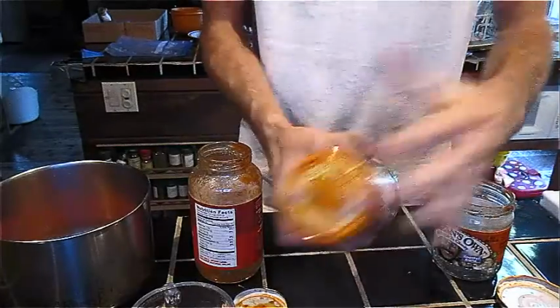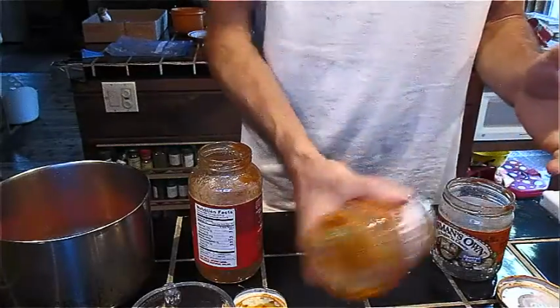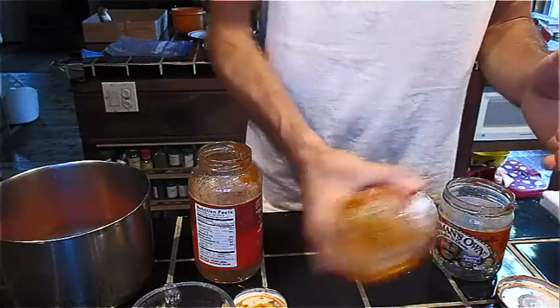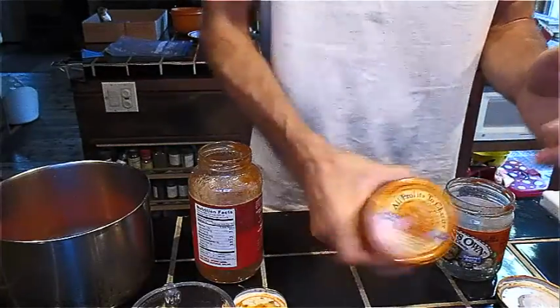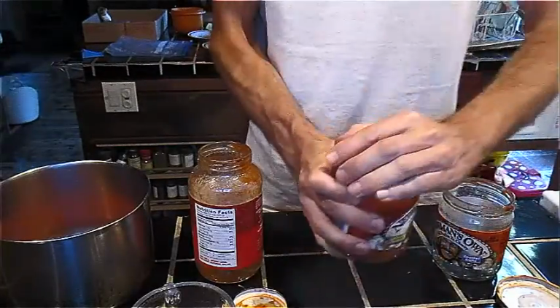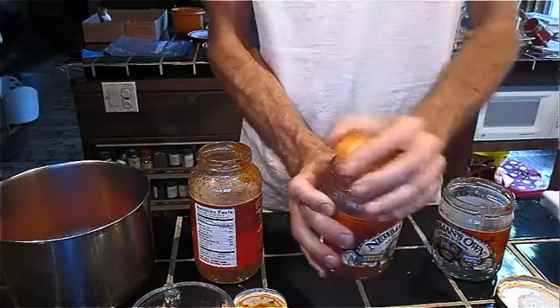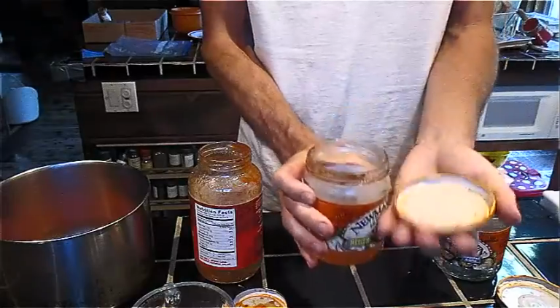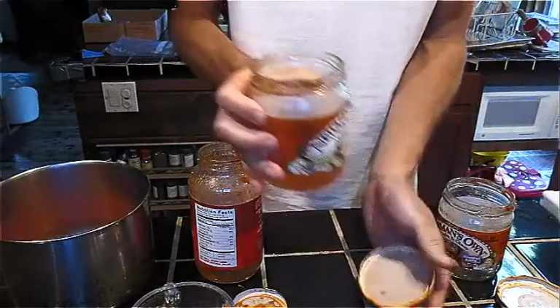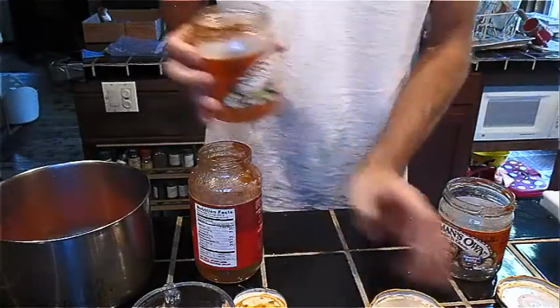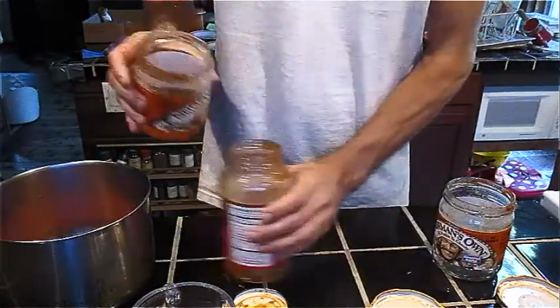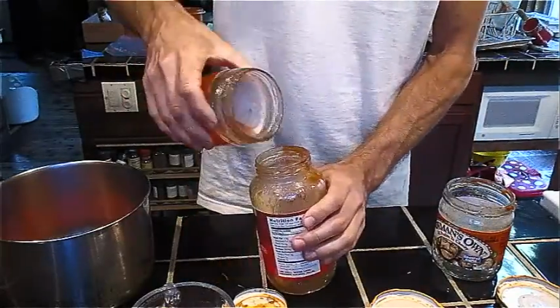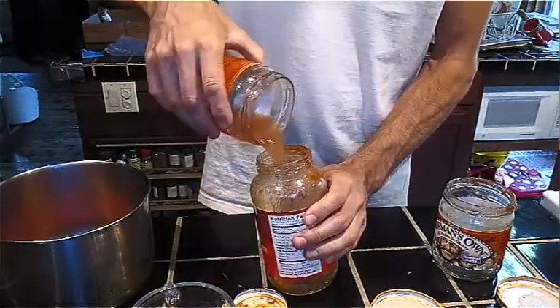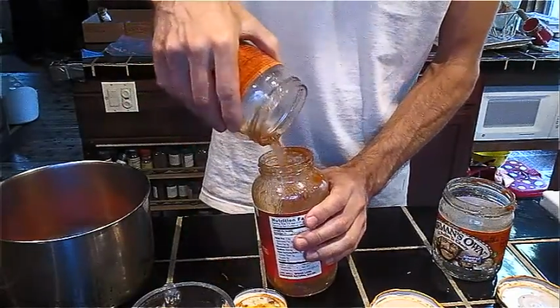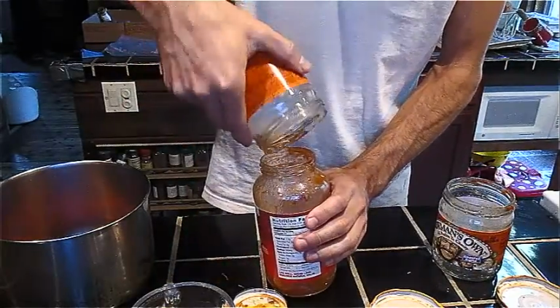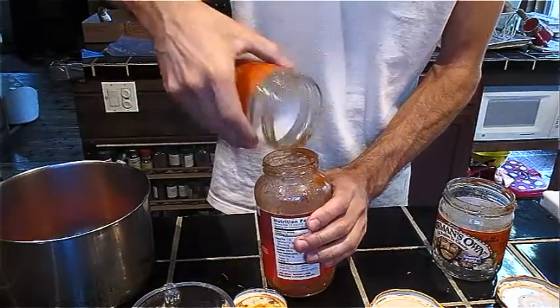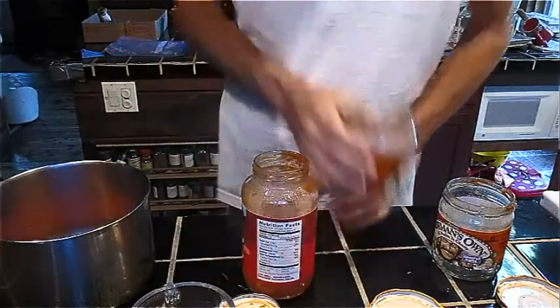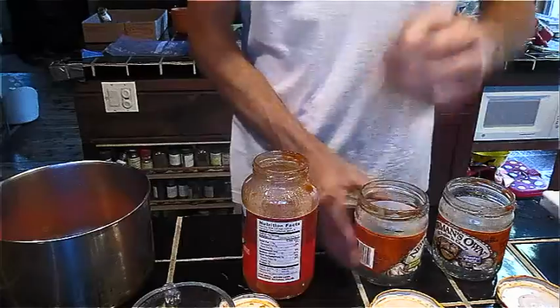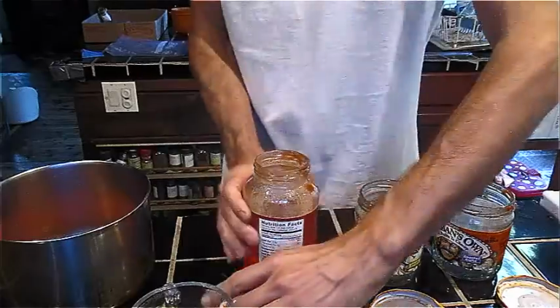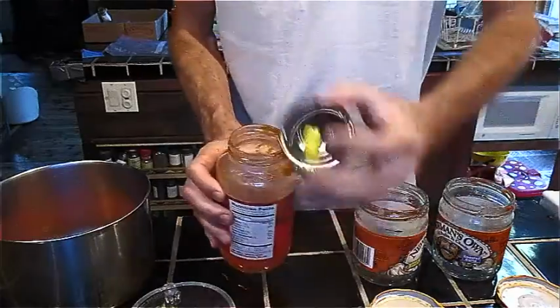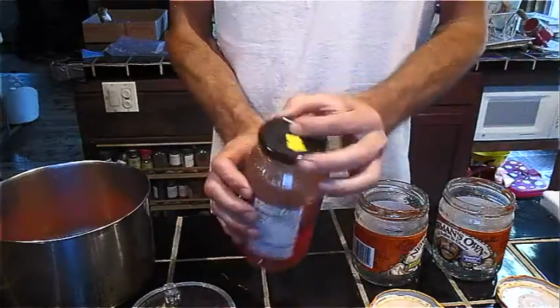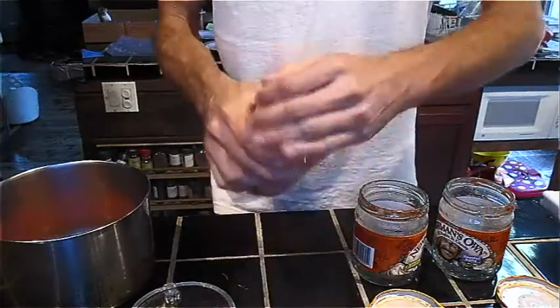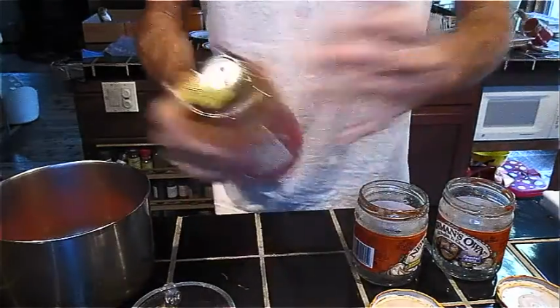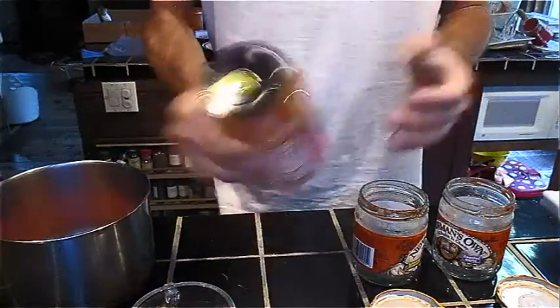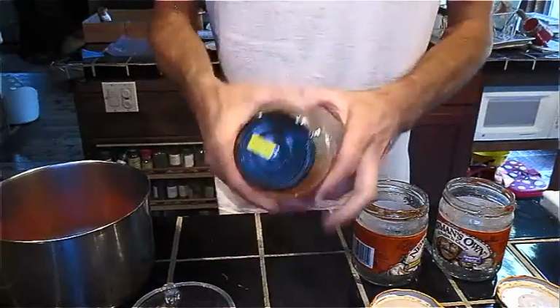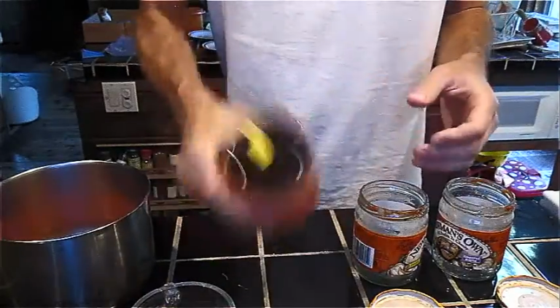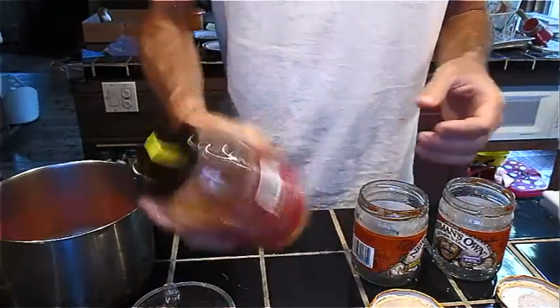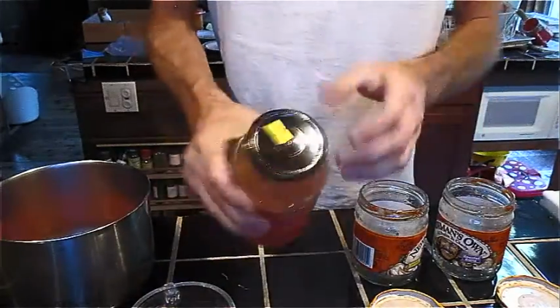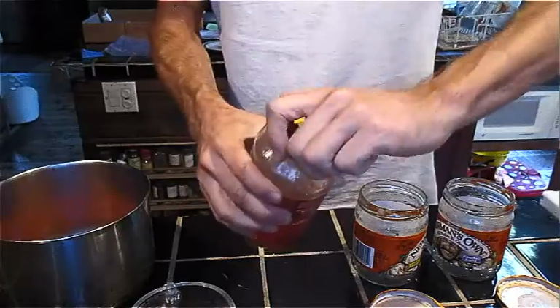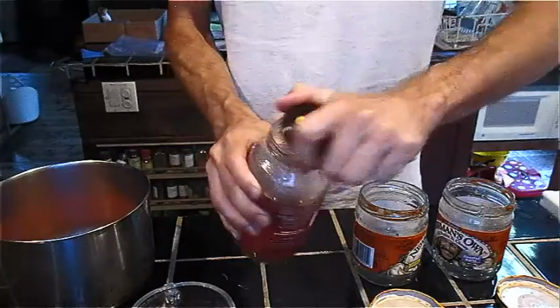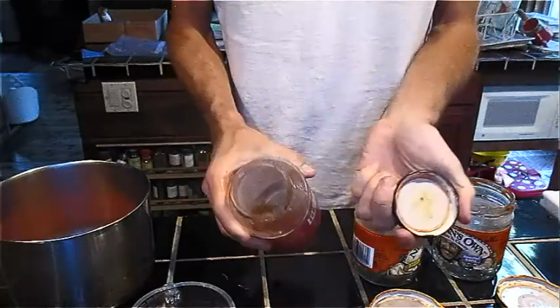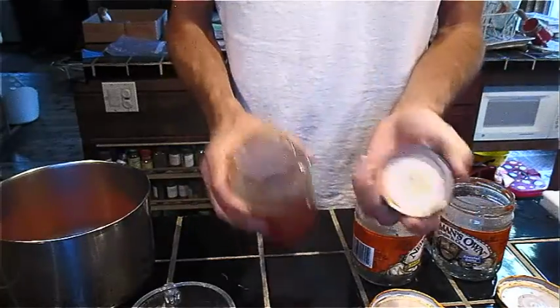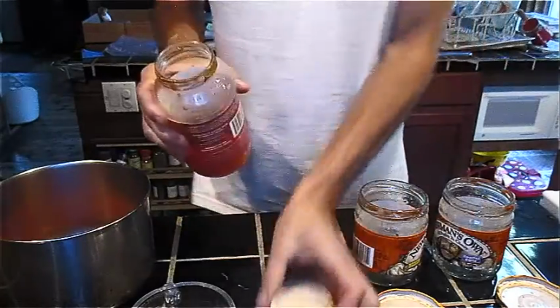Additionally, these jars once cleaned out have a lot of usefulness as canning jars. Certain jars, depending on the lid, can be used for canning even if they're not official mason jars.